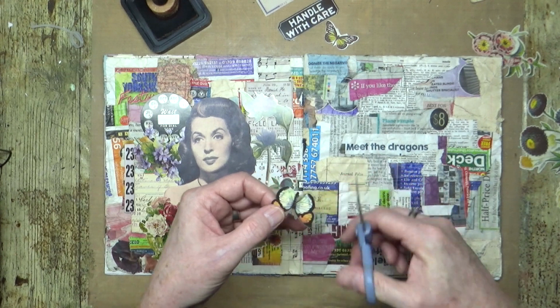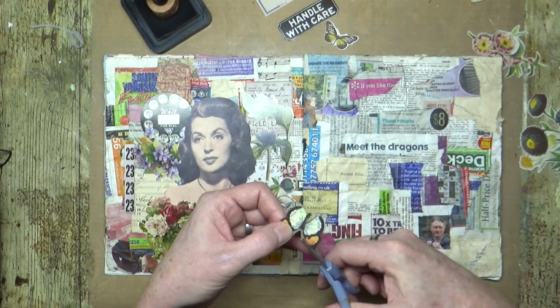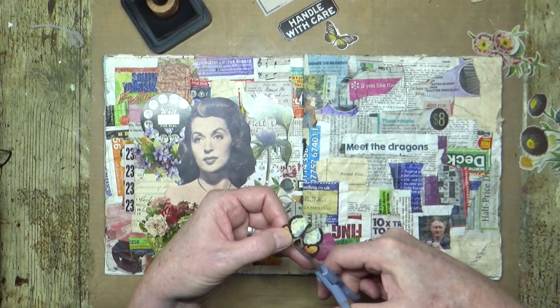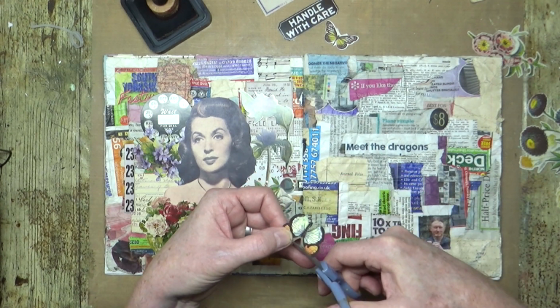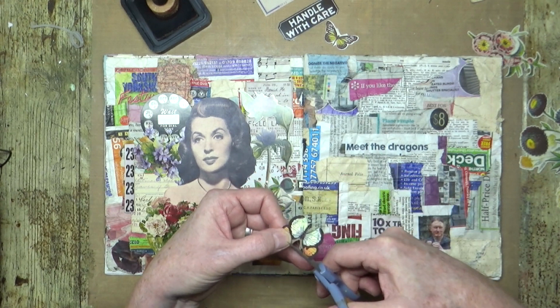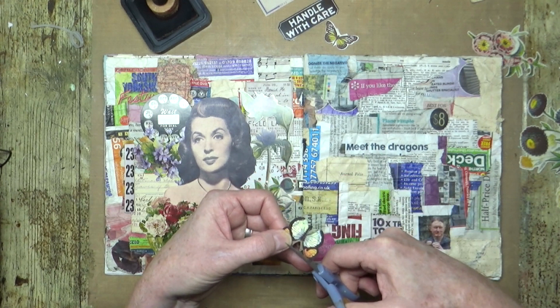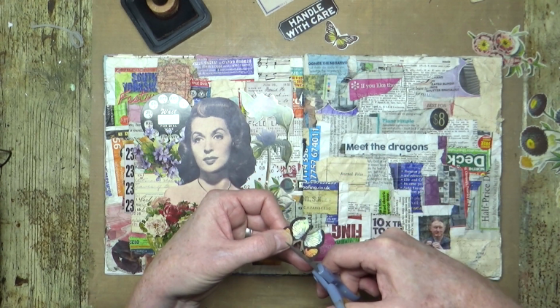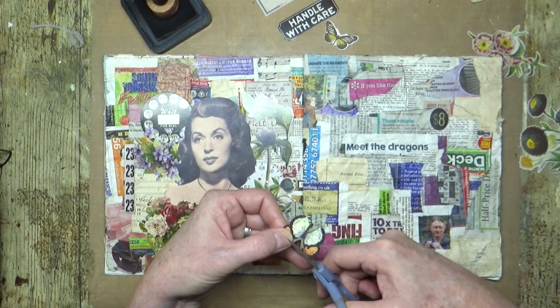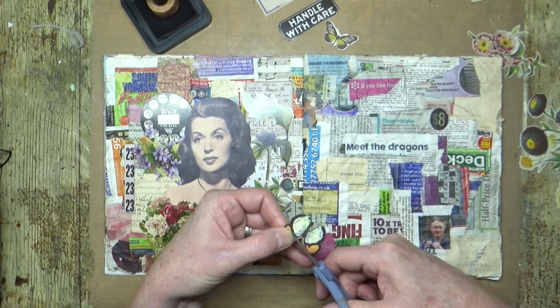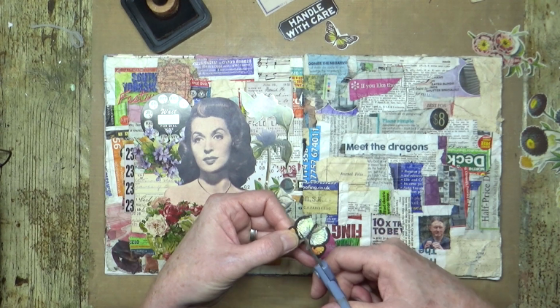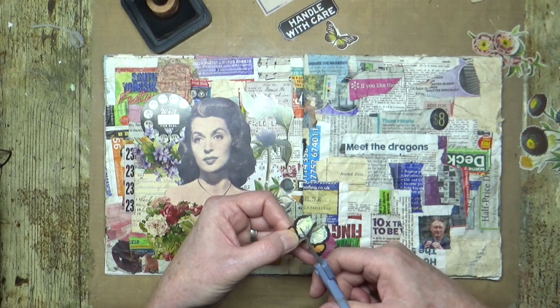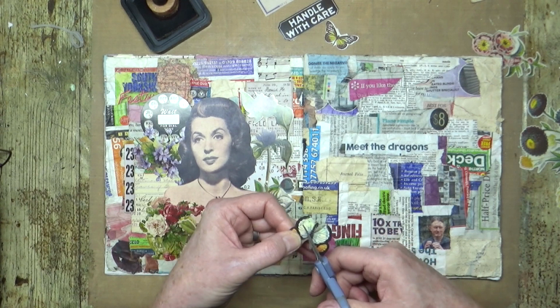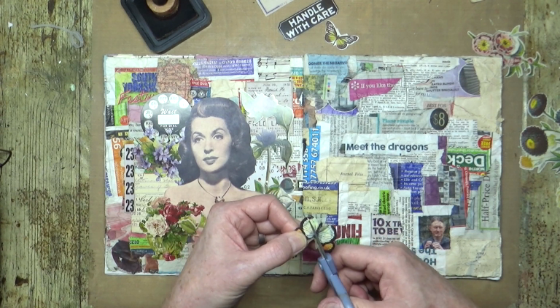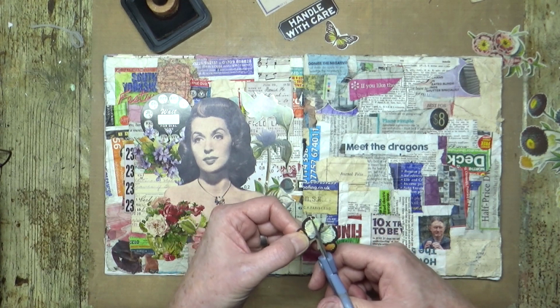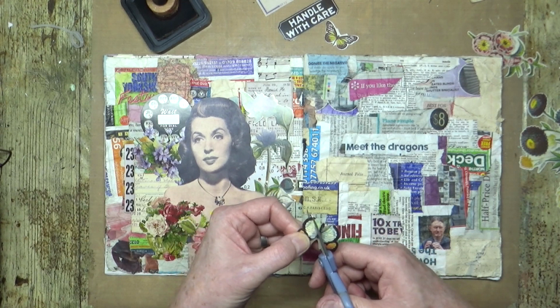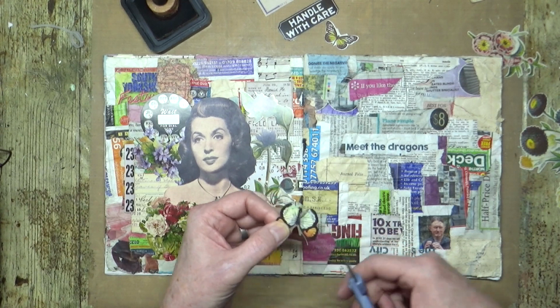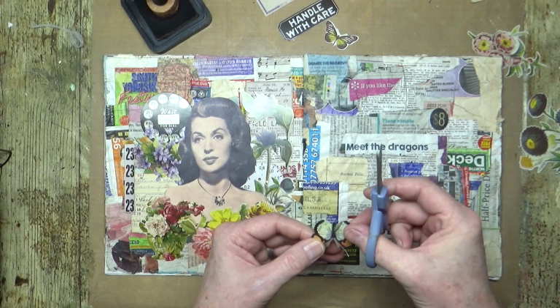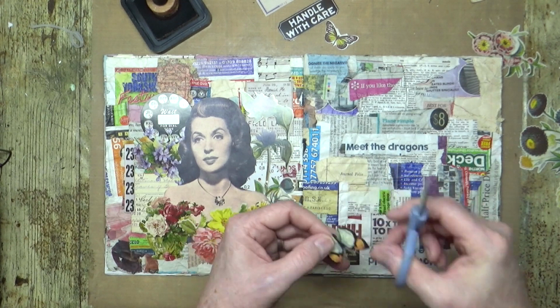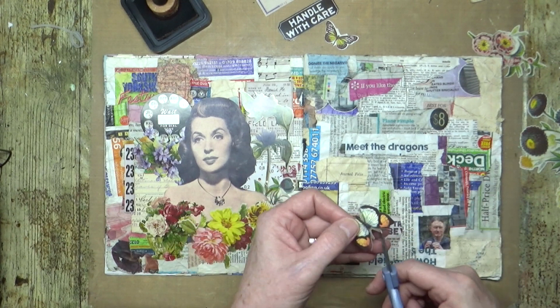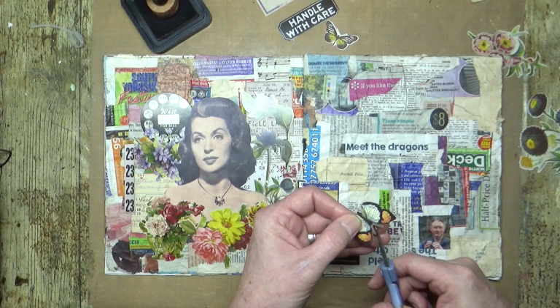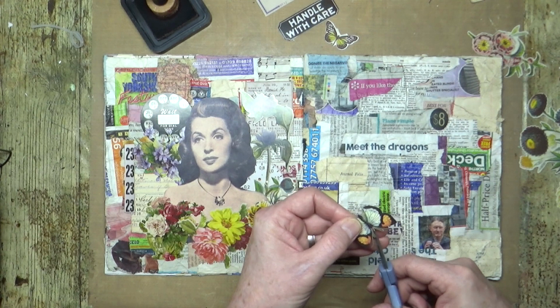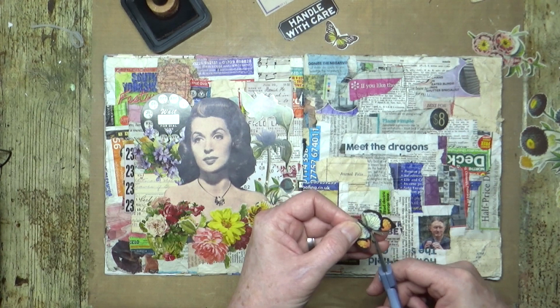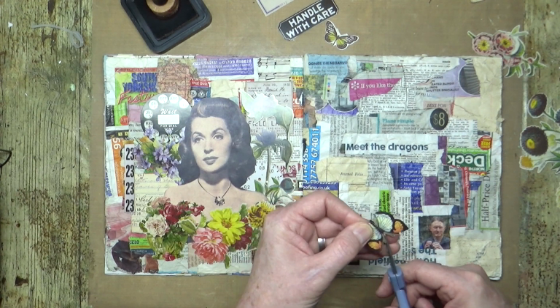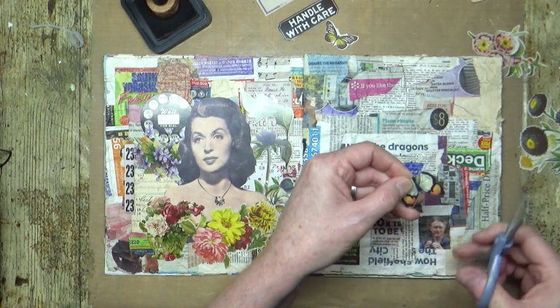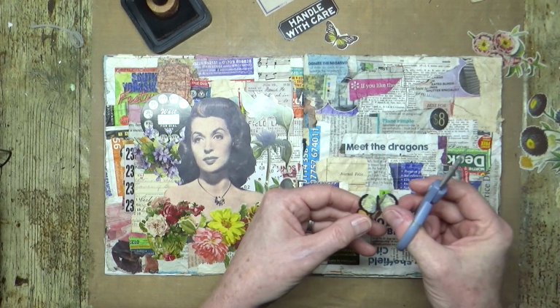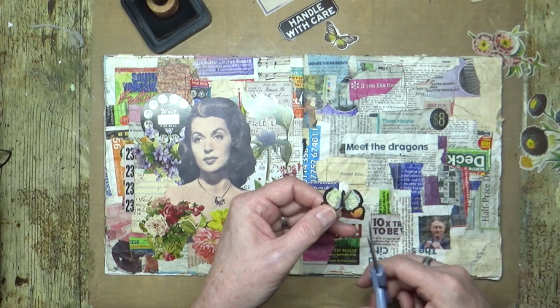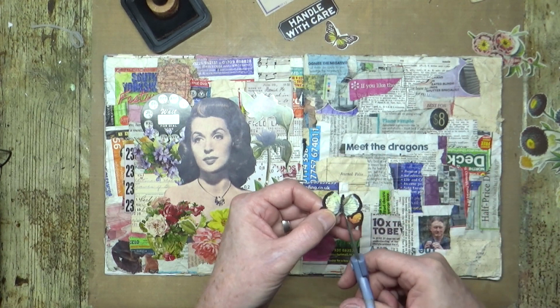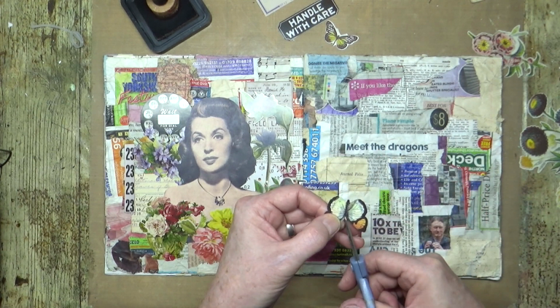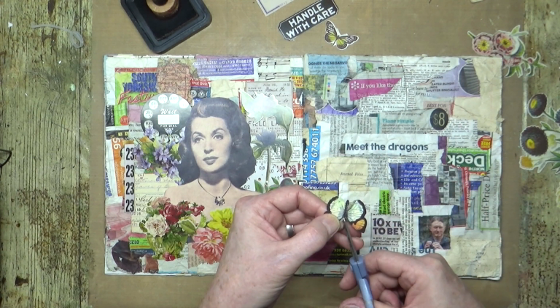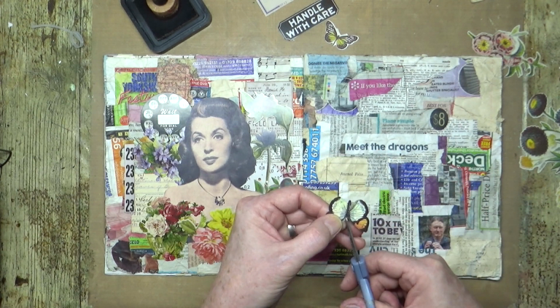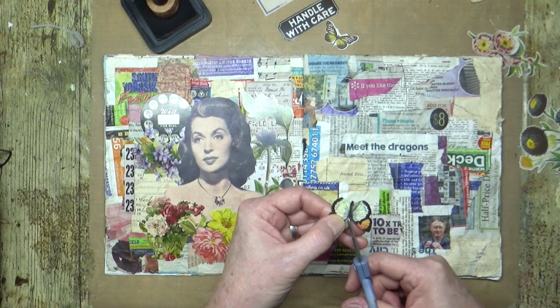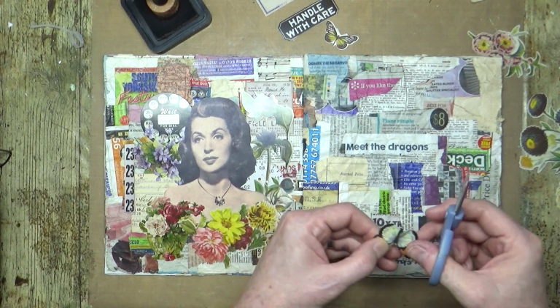The butterflies — this one's okay, die cutting is not bad on that one. And yes, I'm going to cut off the antenna because I'm not cutting around that. I've said it many many times before — nobody's got time for cutting out antenna.